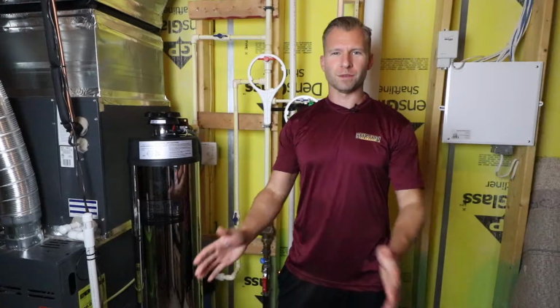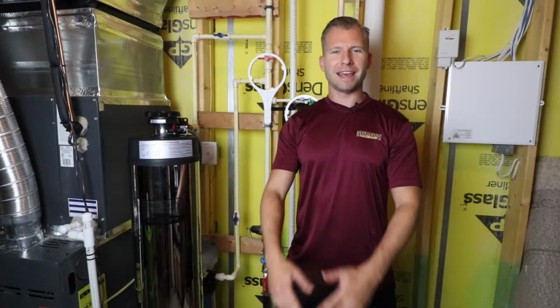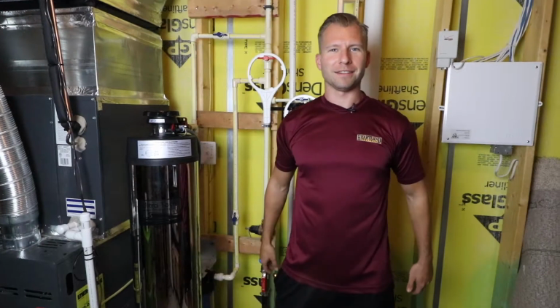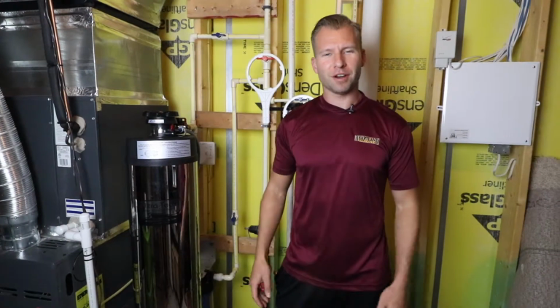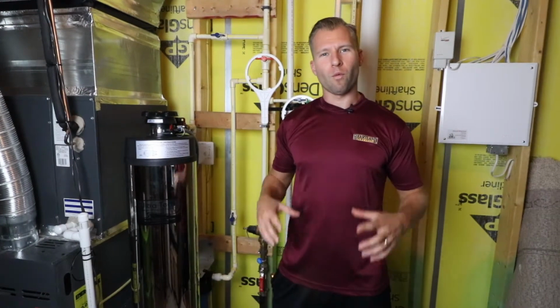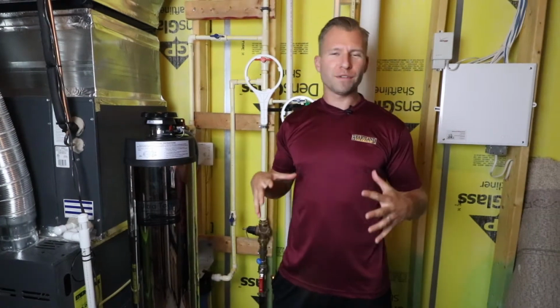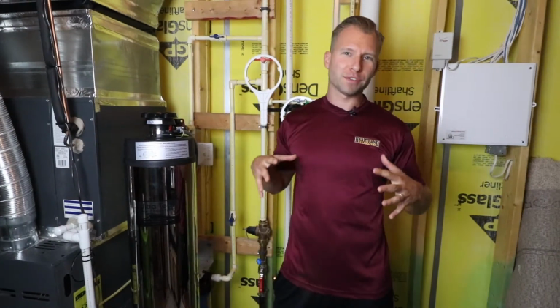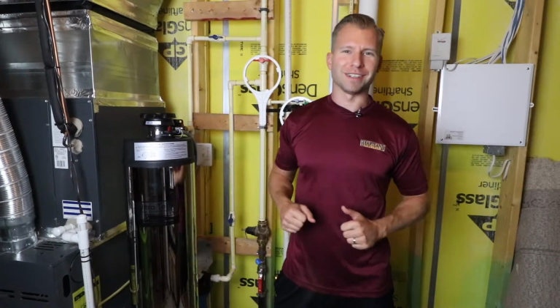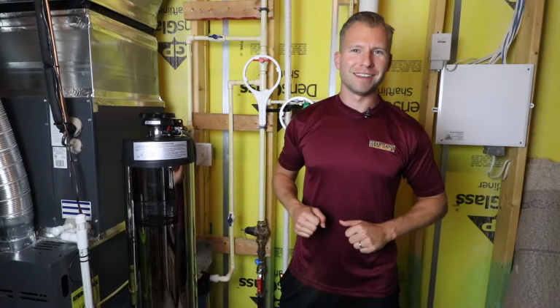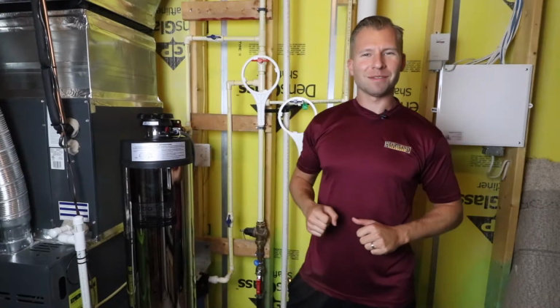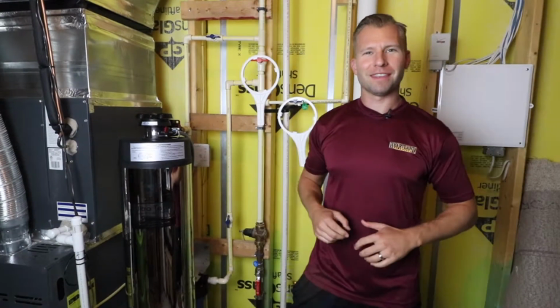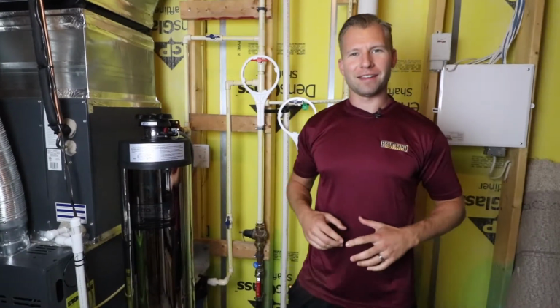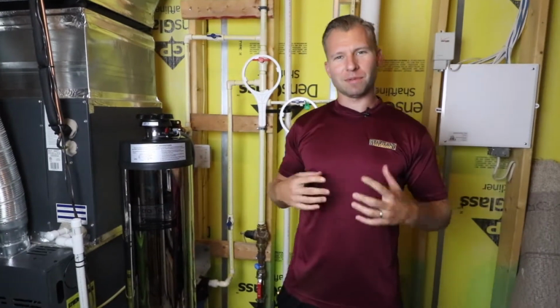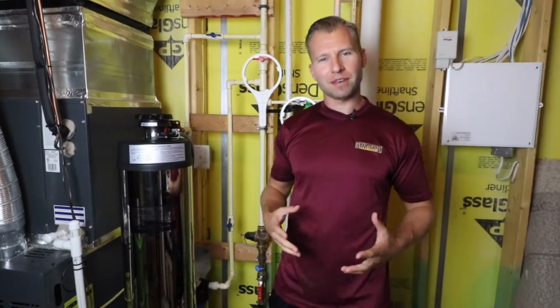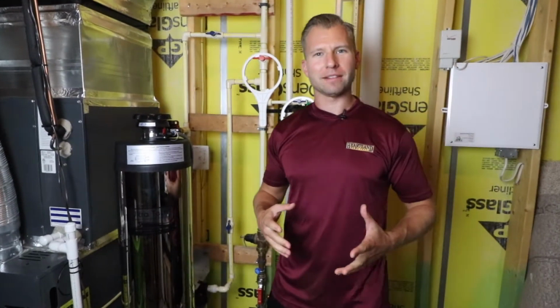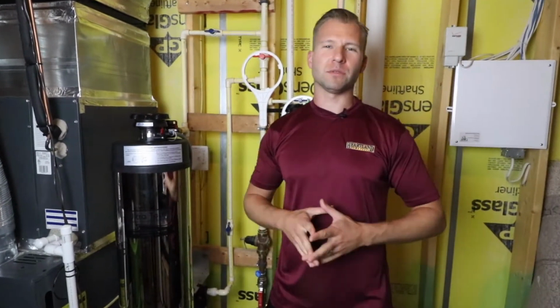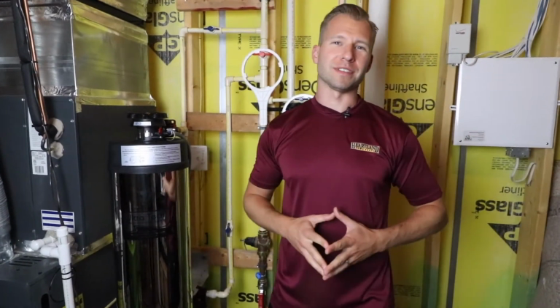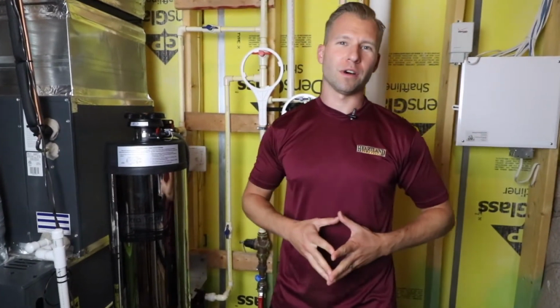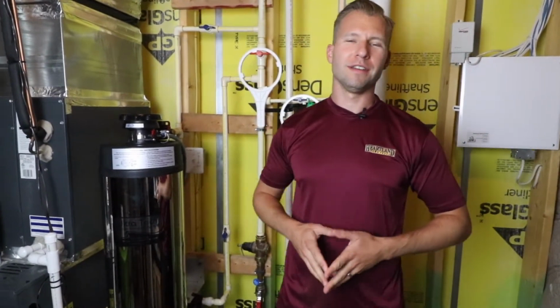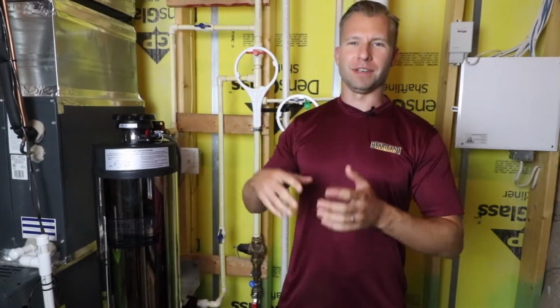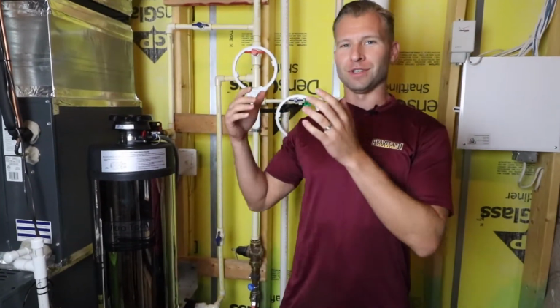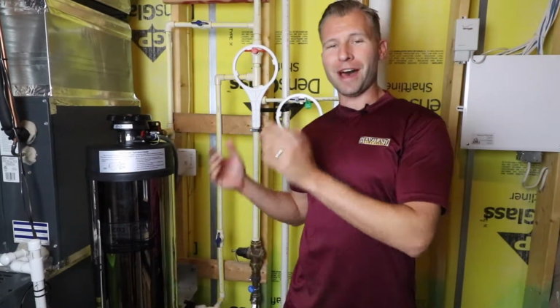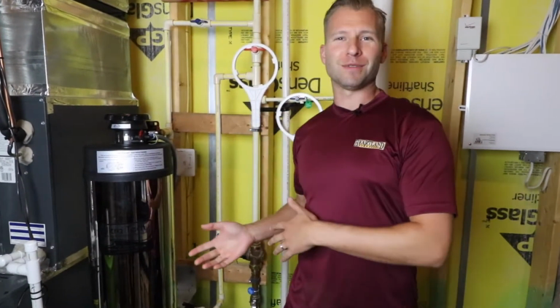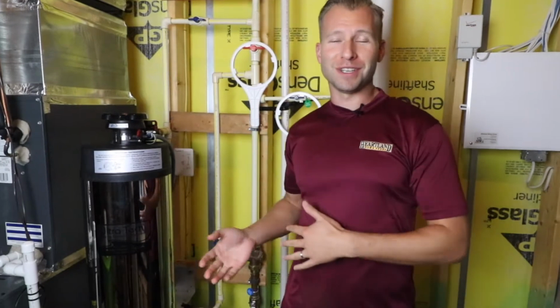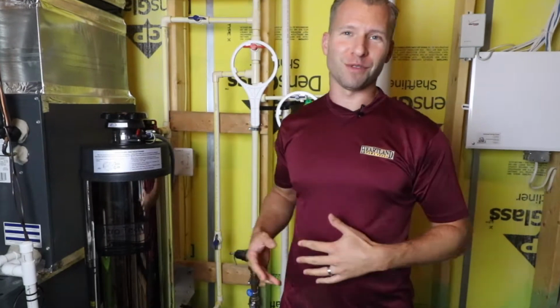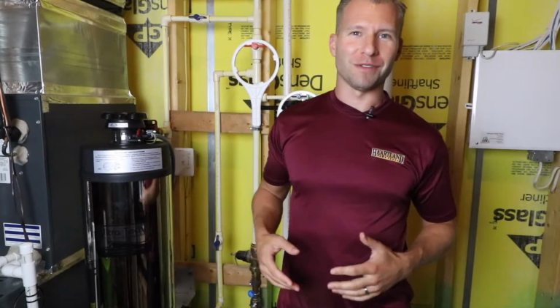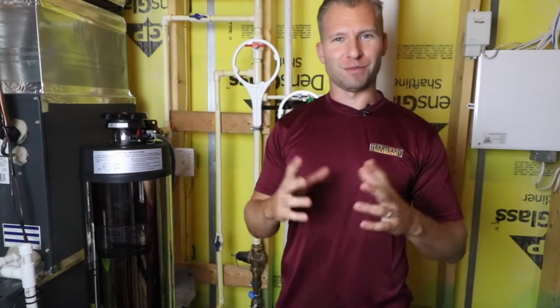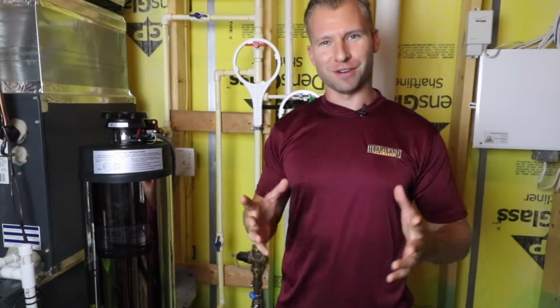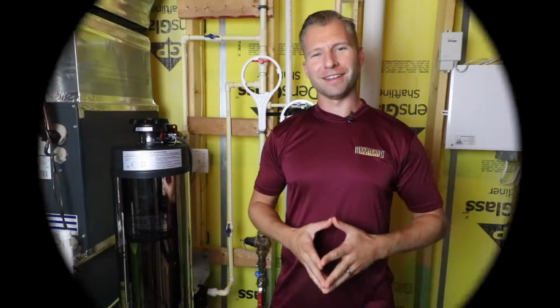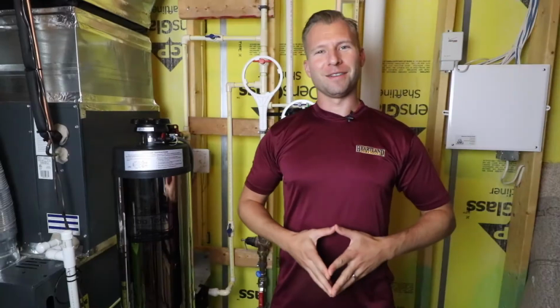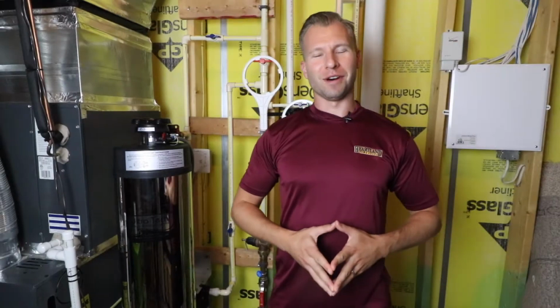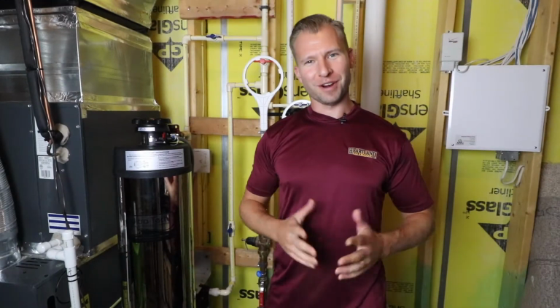Today we're talking about water filtration — not something that a lot of people think about, especially when they're on city water, because a municipality is supposed to be cleaning it for you. Everything should be good, right? Well, we're going to find out.